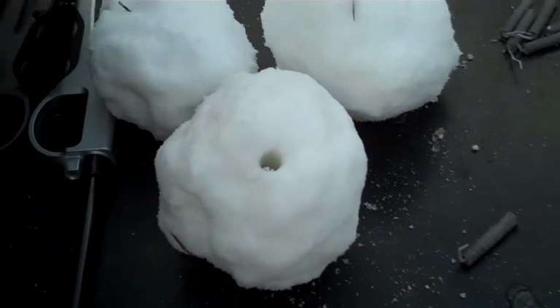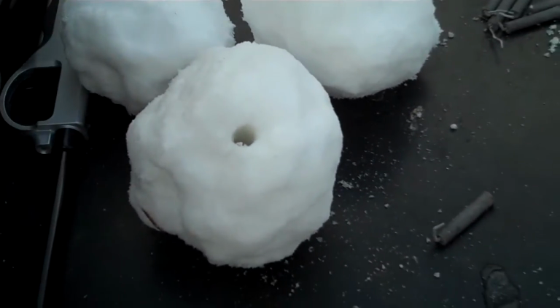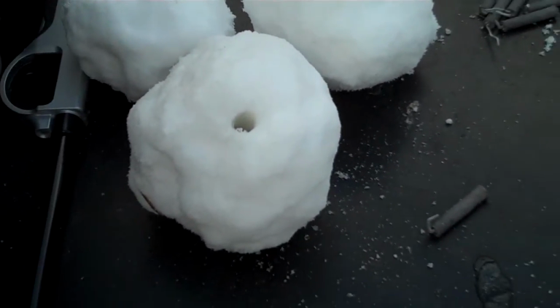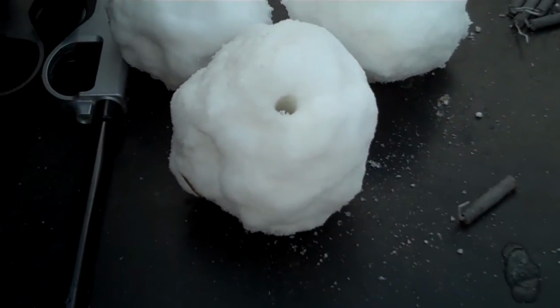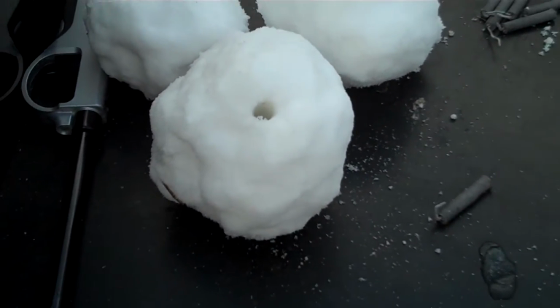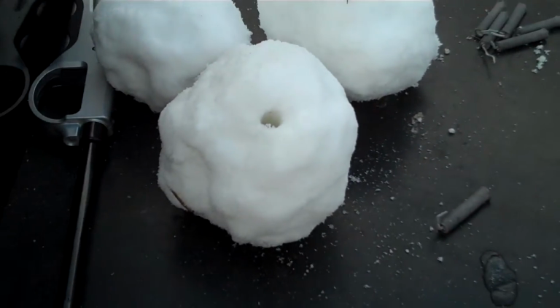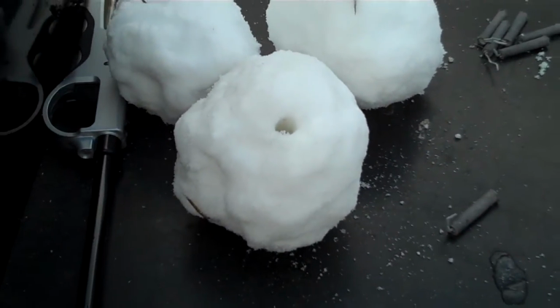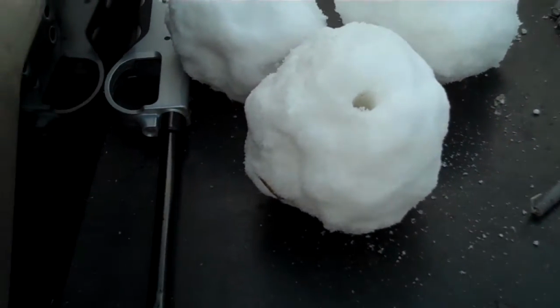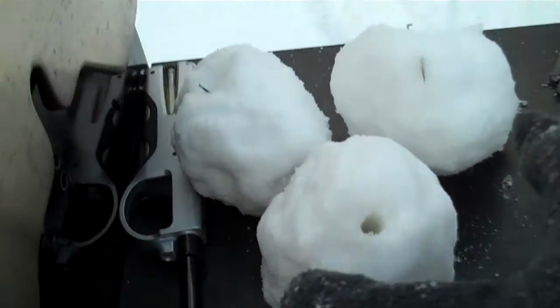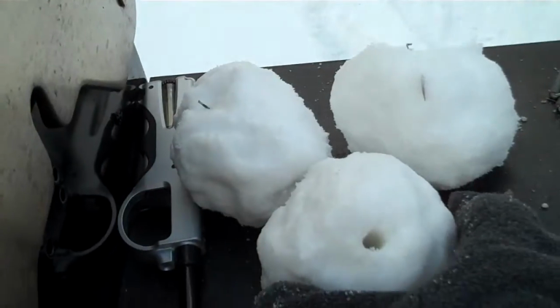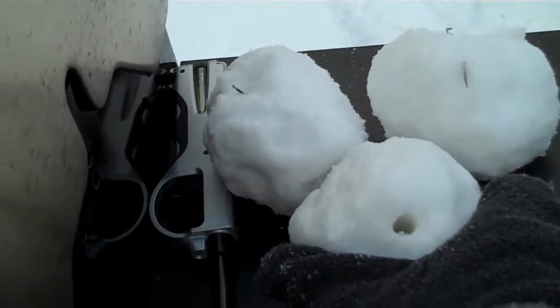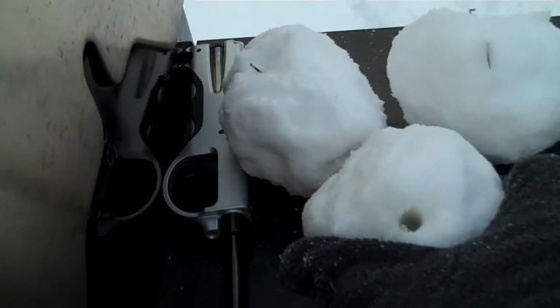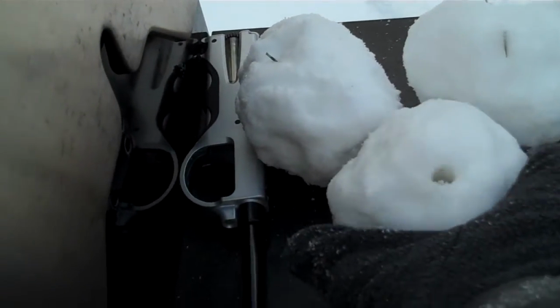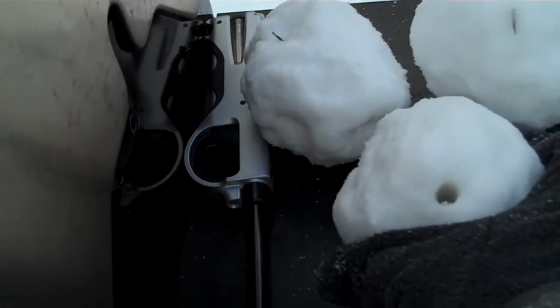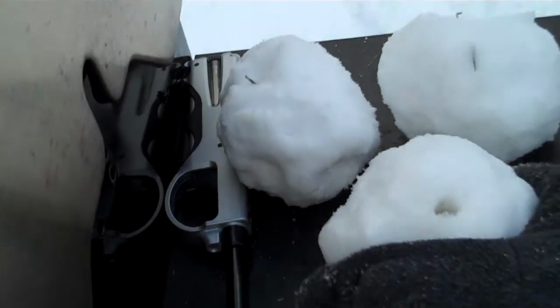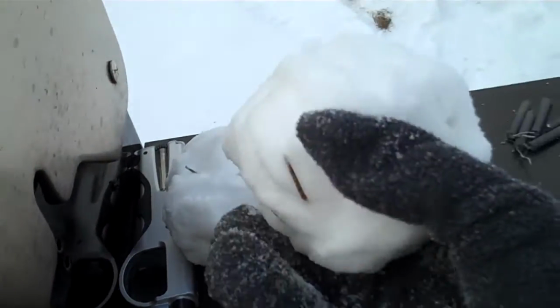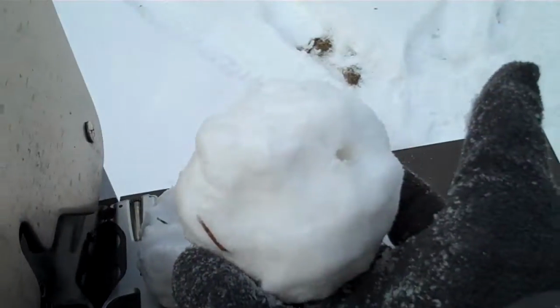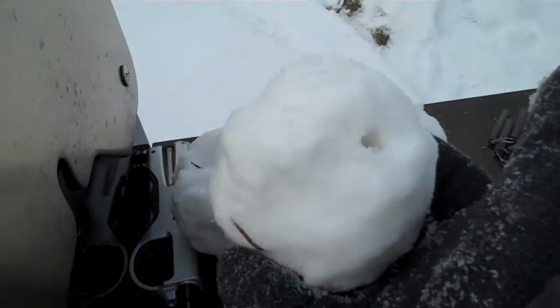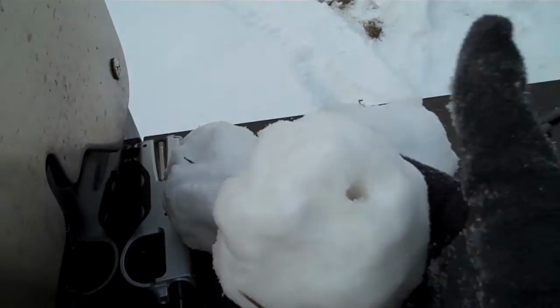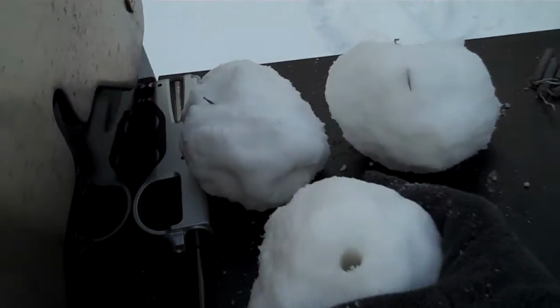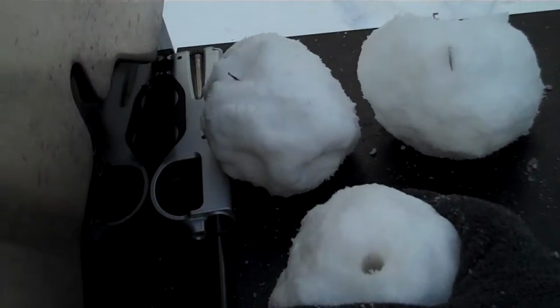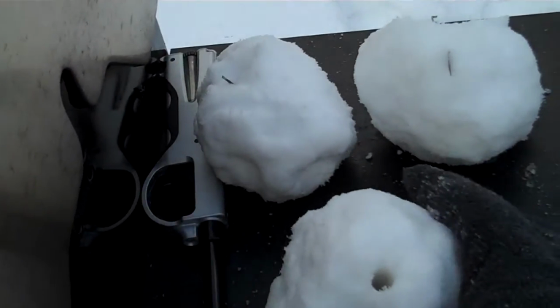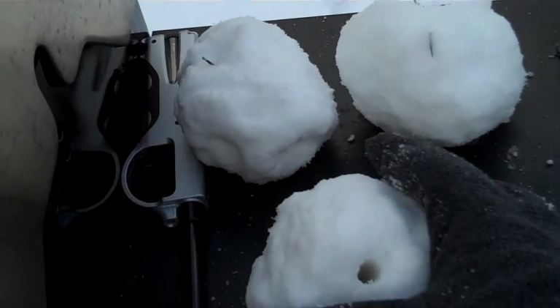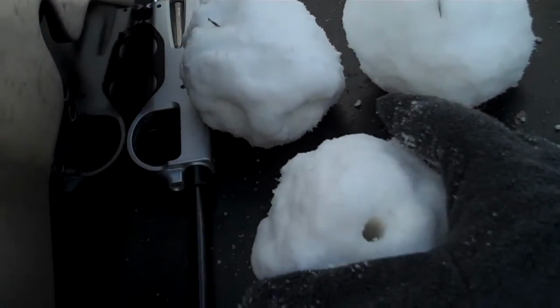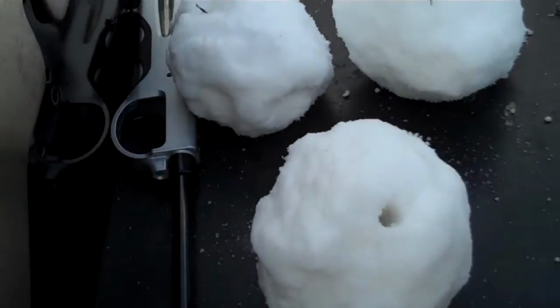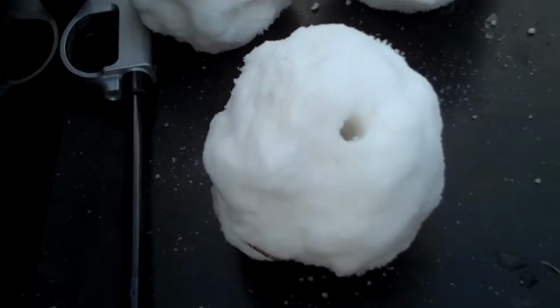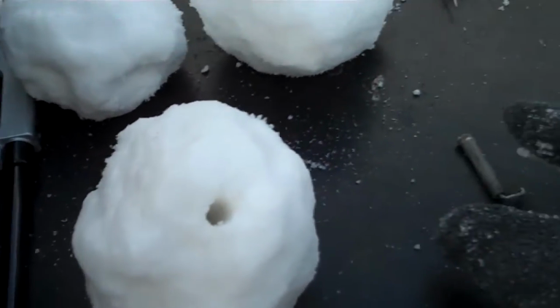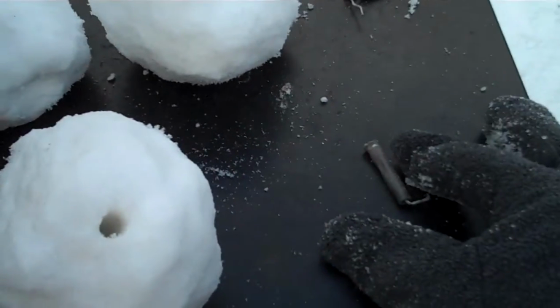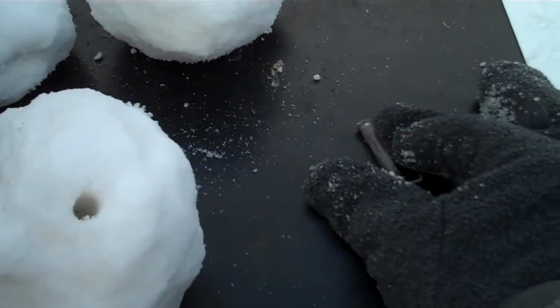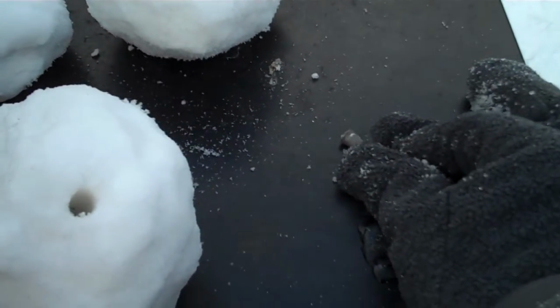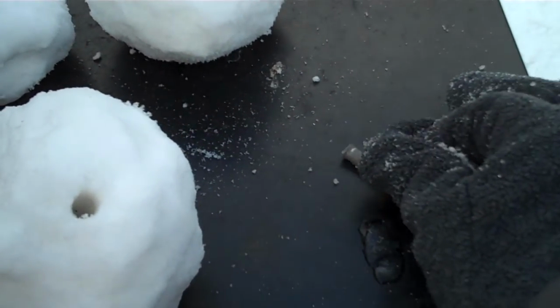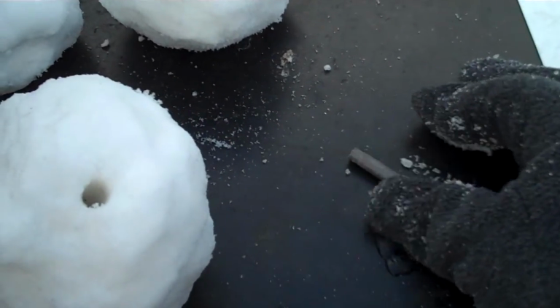I just thought I would make the last one on camera. So it's just a snowball, fairly big size, and there's a hole I put in it with a screwdriver. And I'm just going to take my firecracker here.